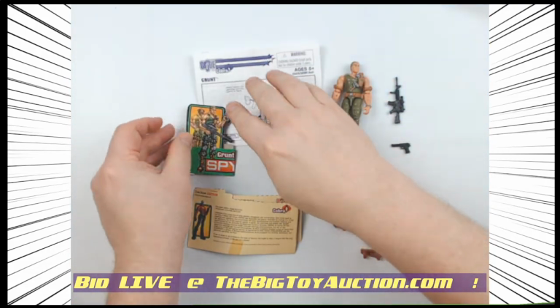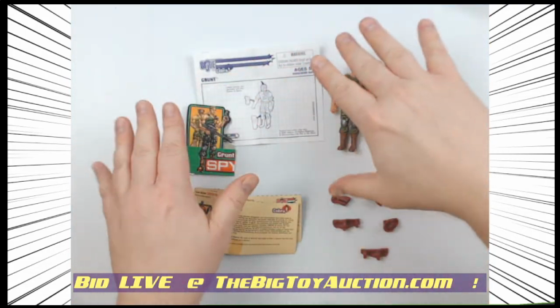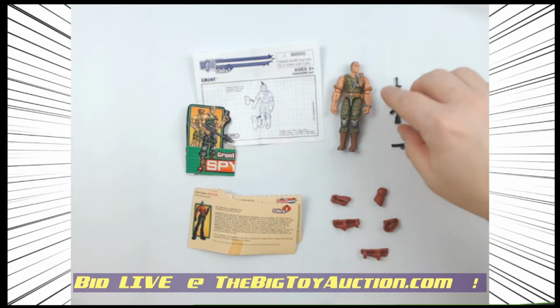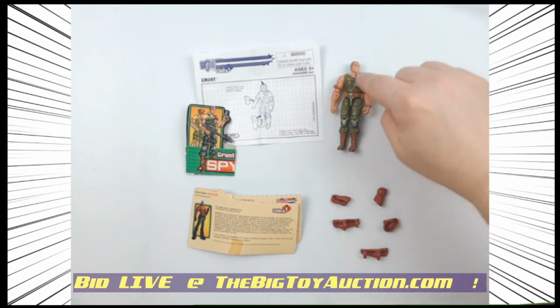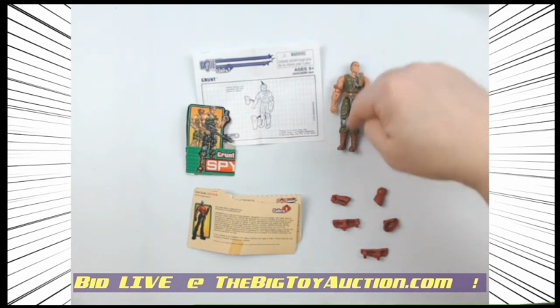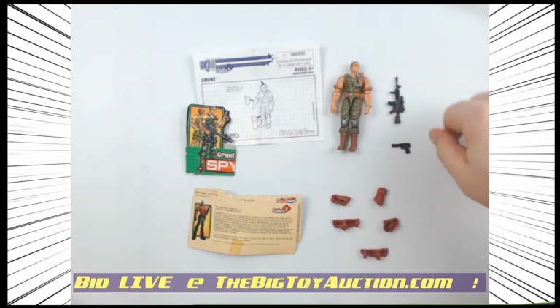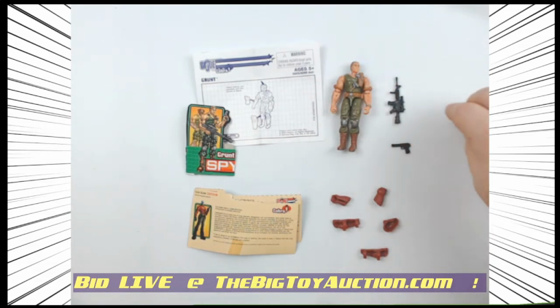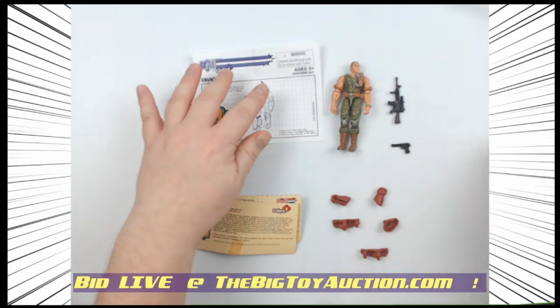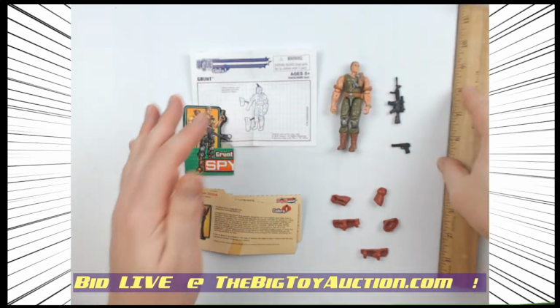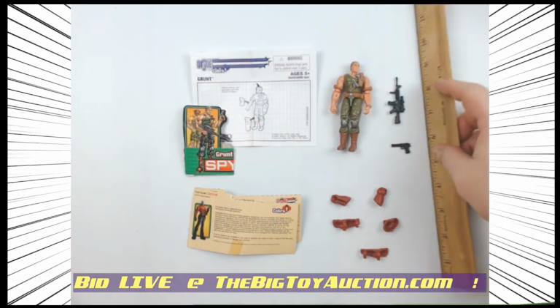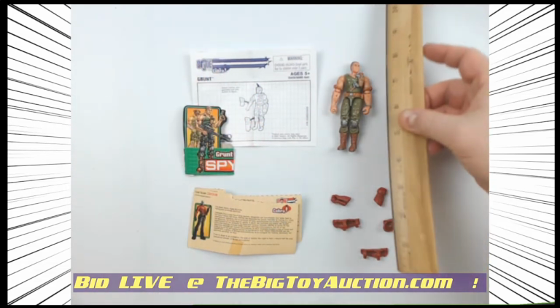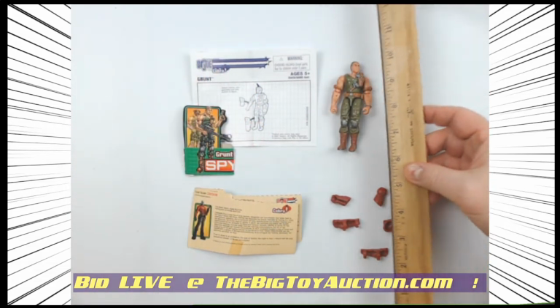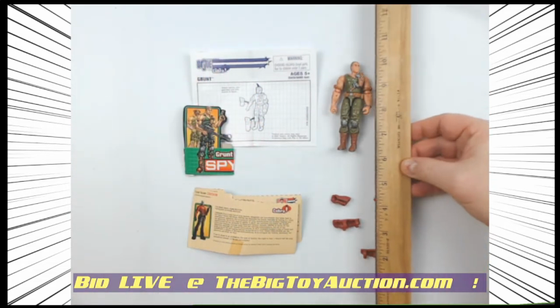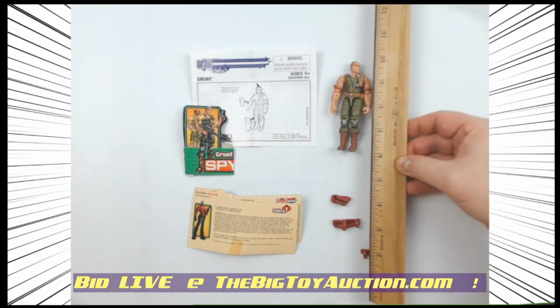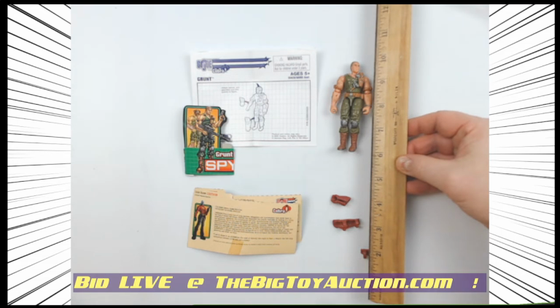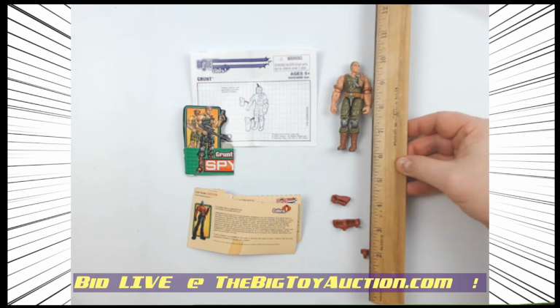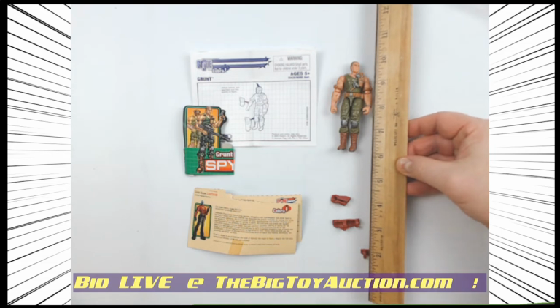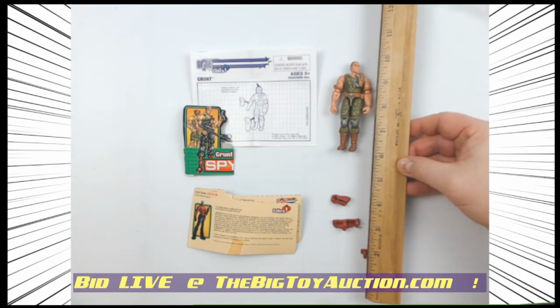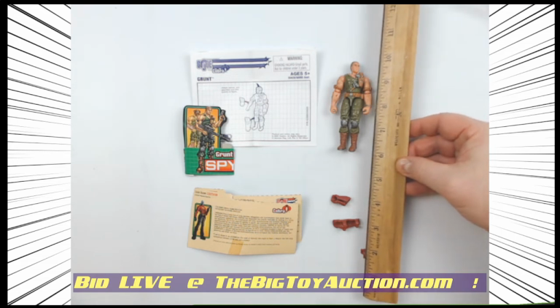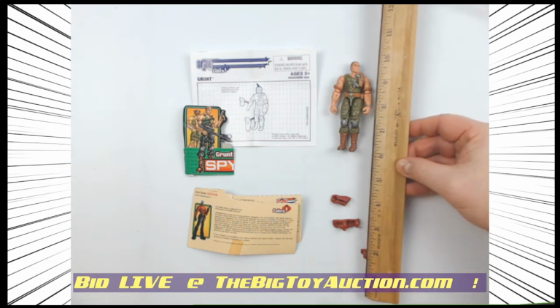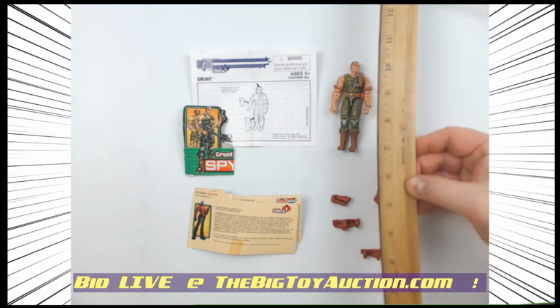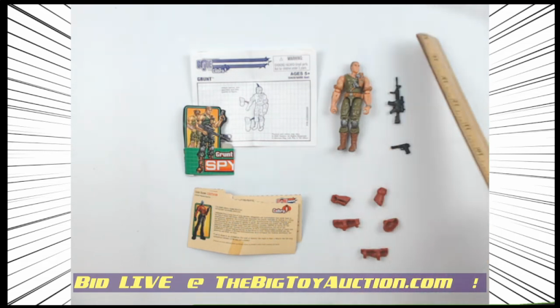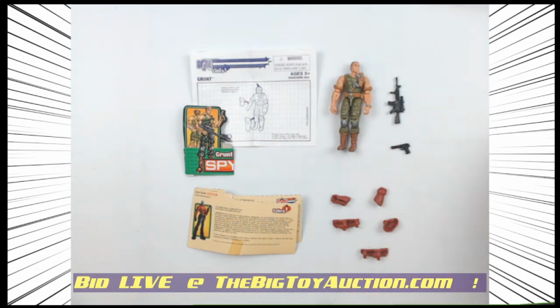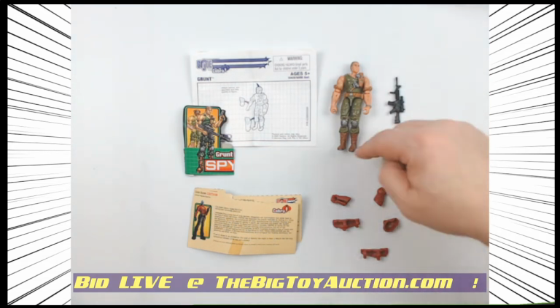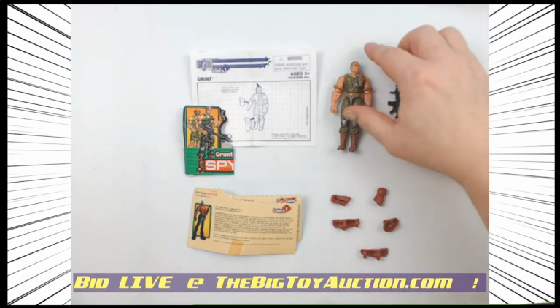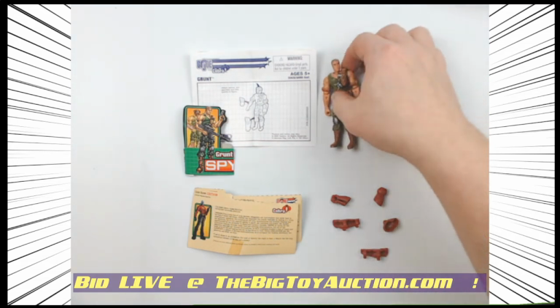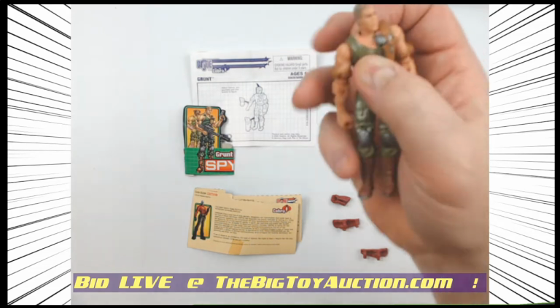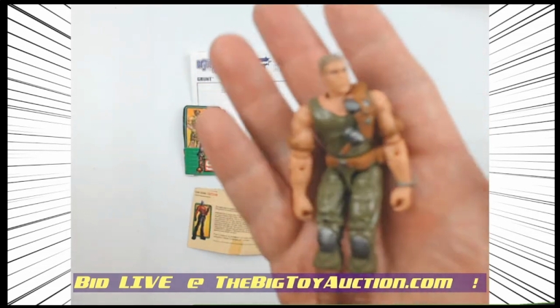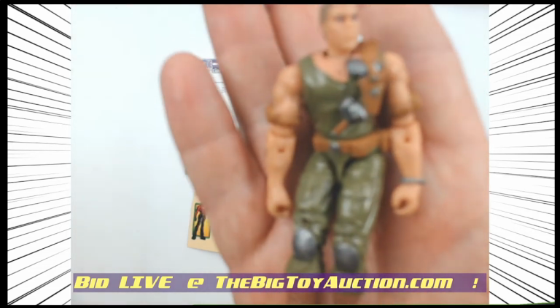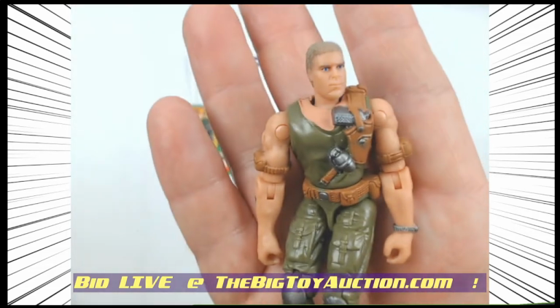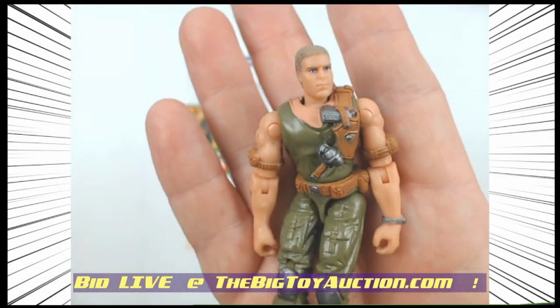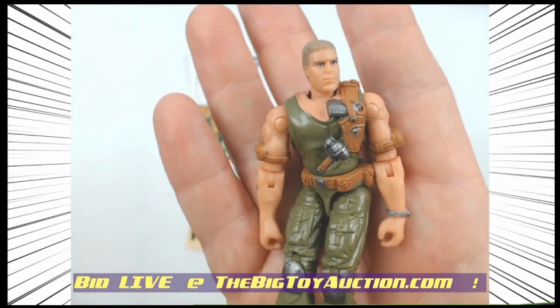This was part of the two-figure set. This is Grunt from that era. We'll give you a quick size — he's roughly the same, three and three-quarter inch. A little bit bigger now, but back then they still kept kind of the same size.